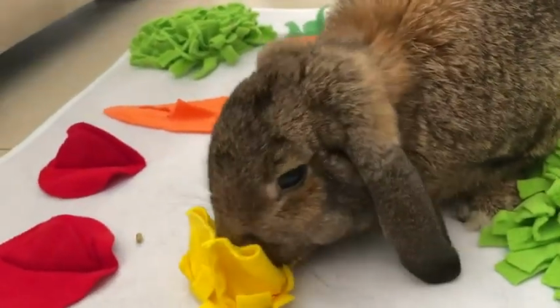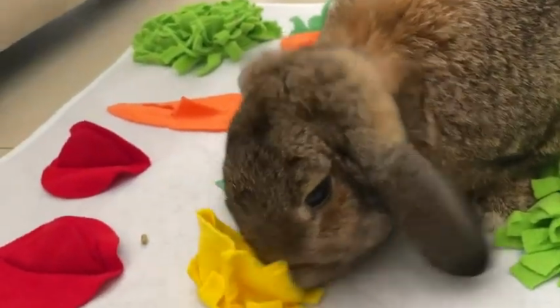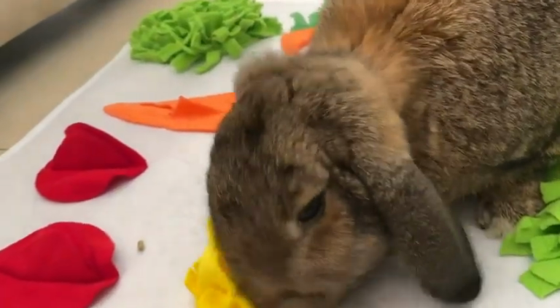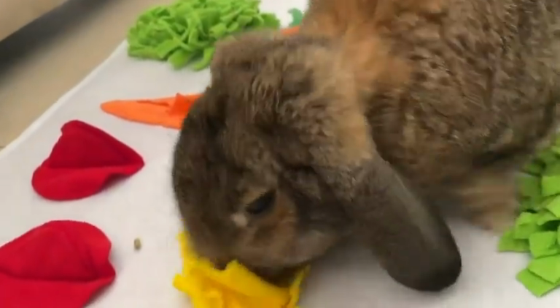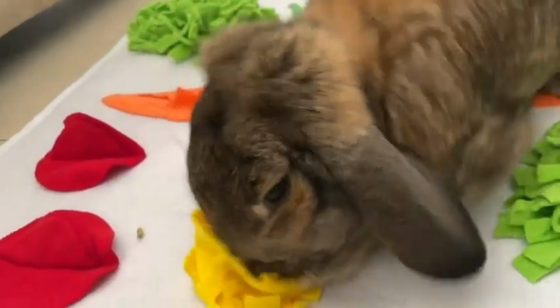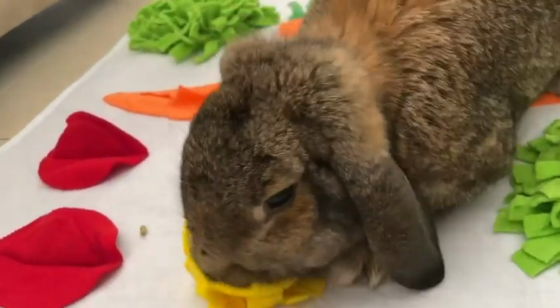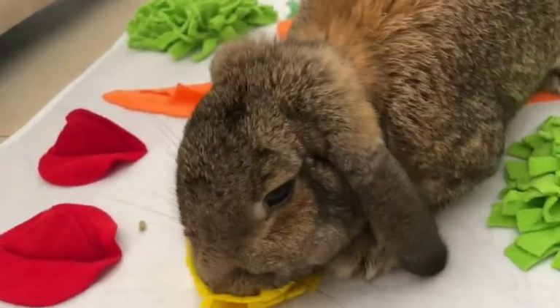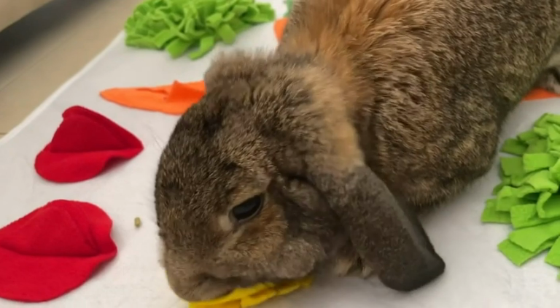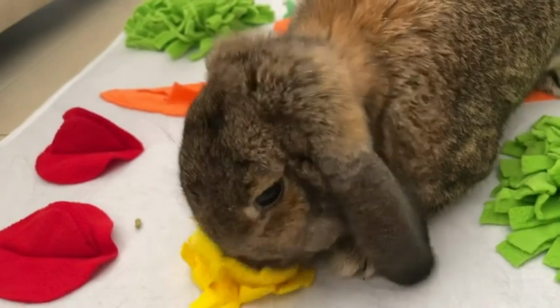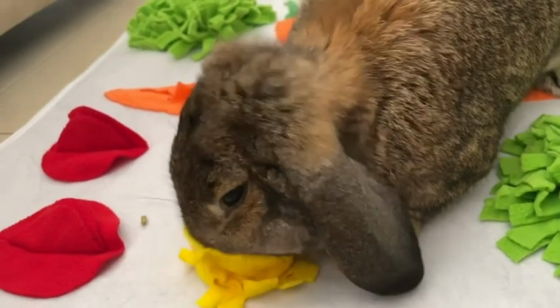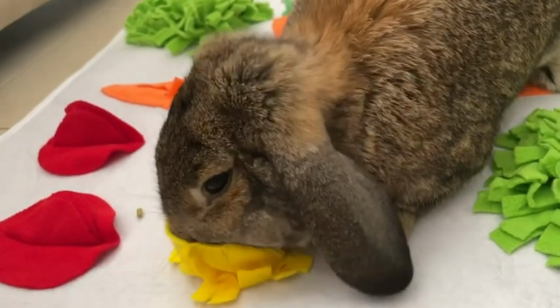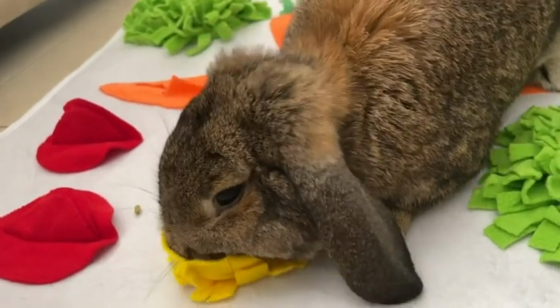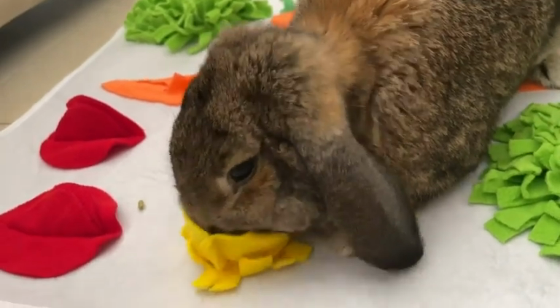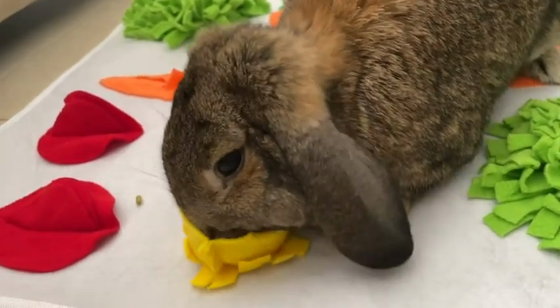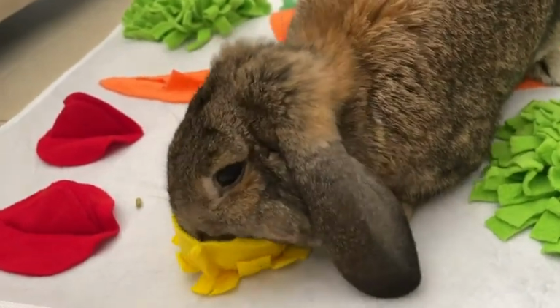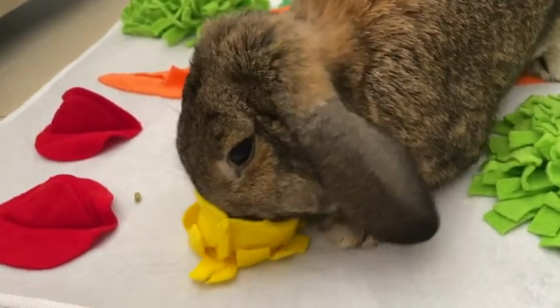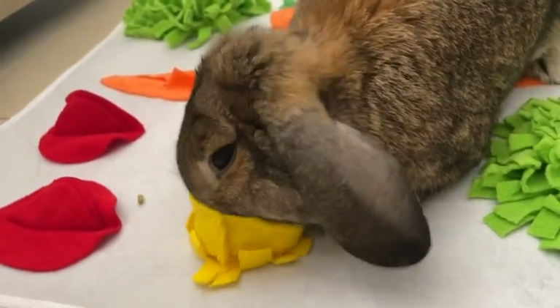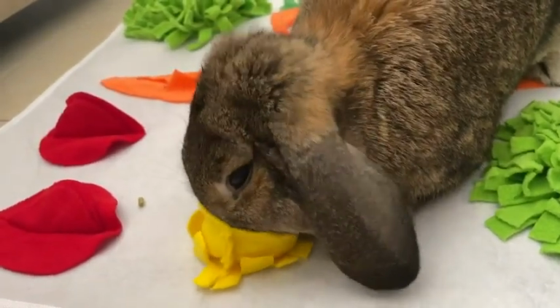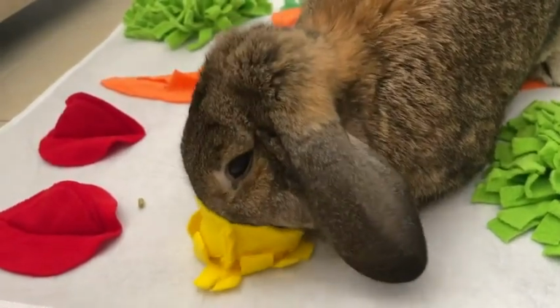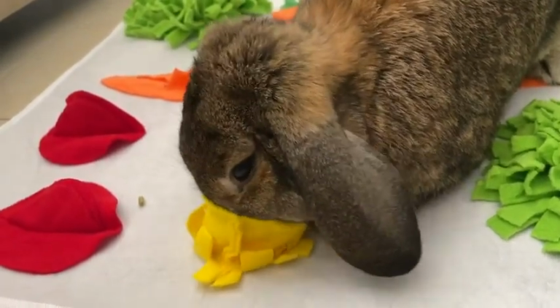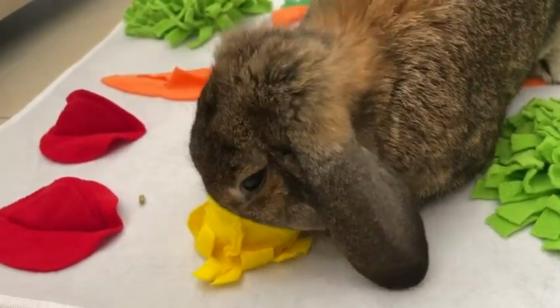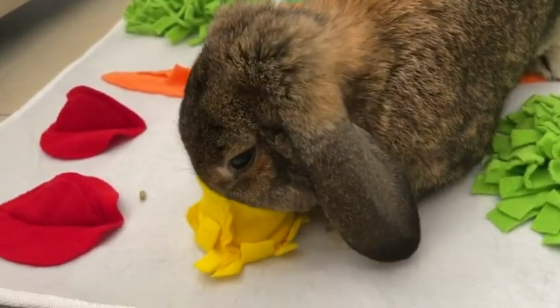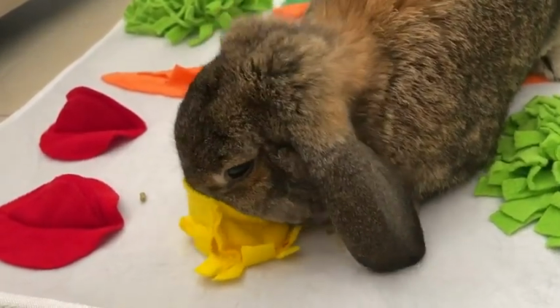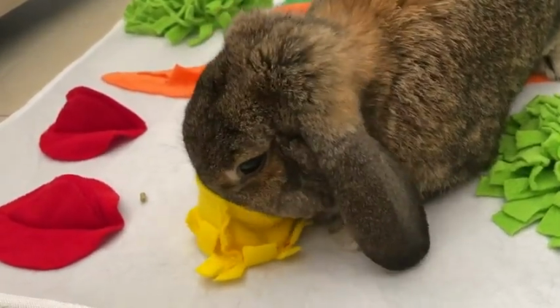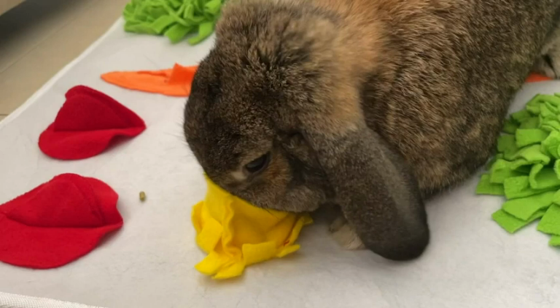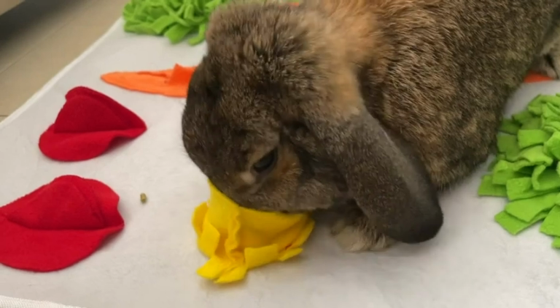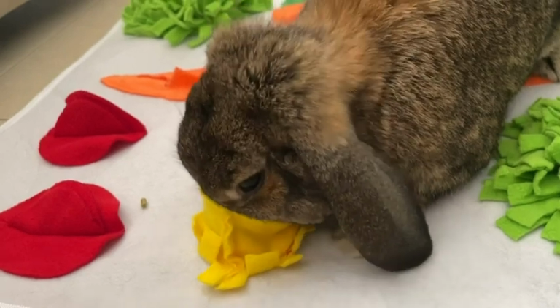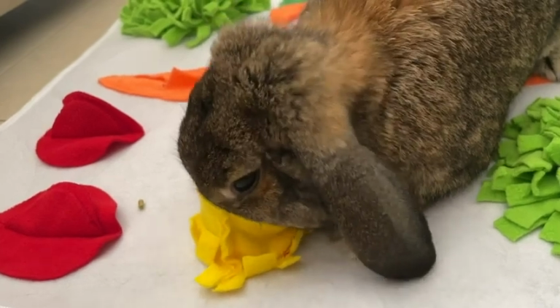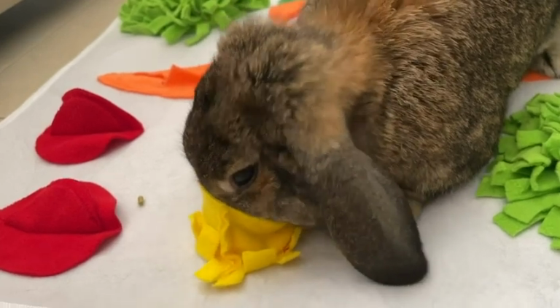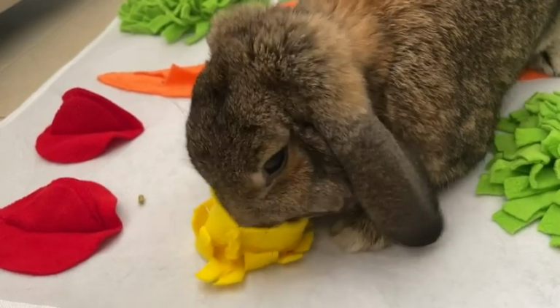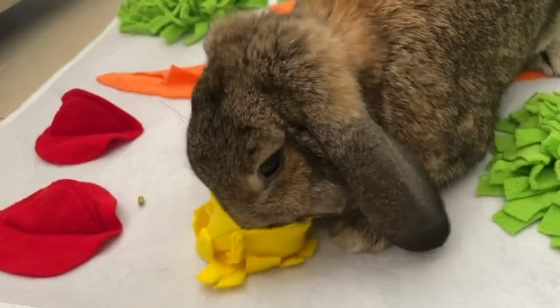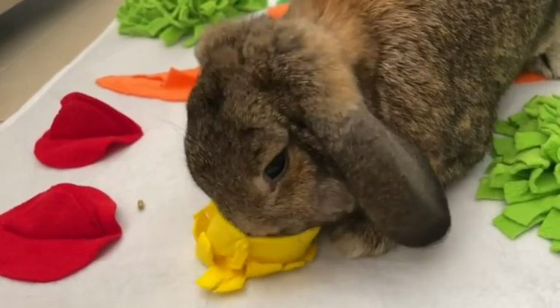So maybe if I'm working, if I can't give them a lot of attention, then I definitely bring out their snuffle mat so that they can have some interactive learning time. And they love this.